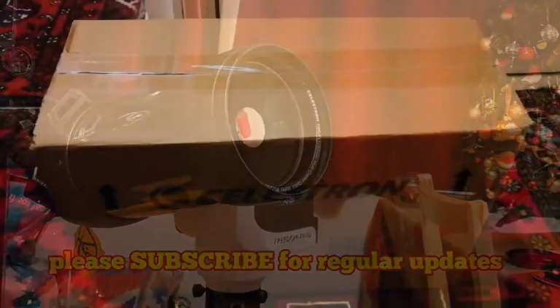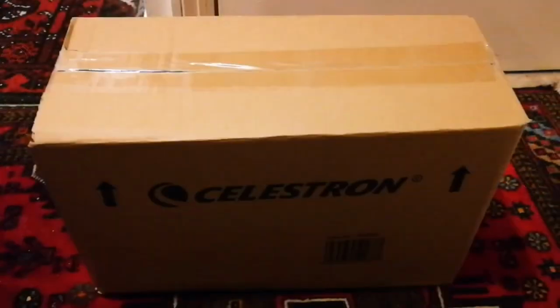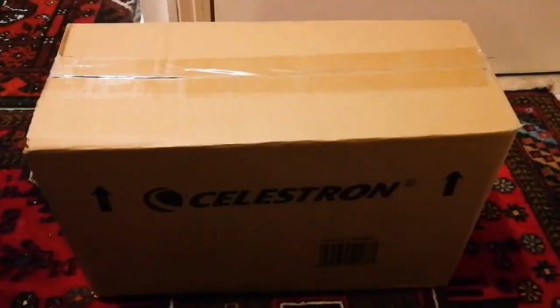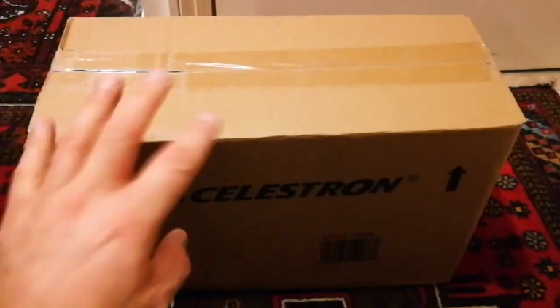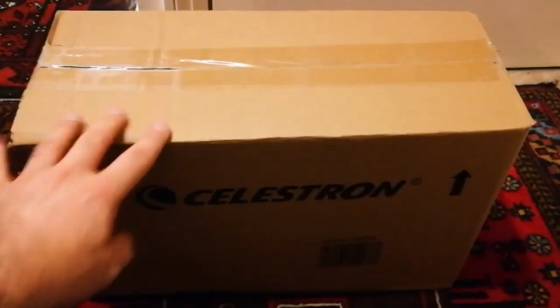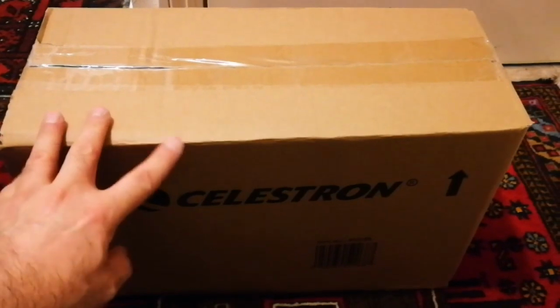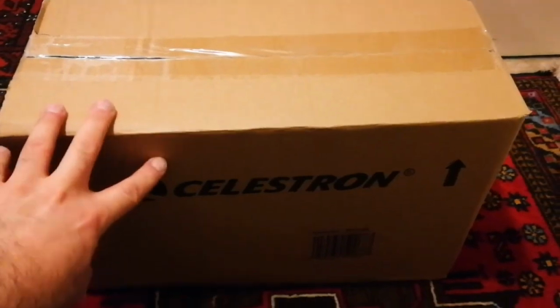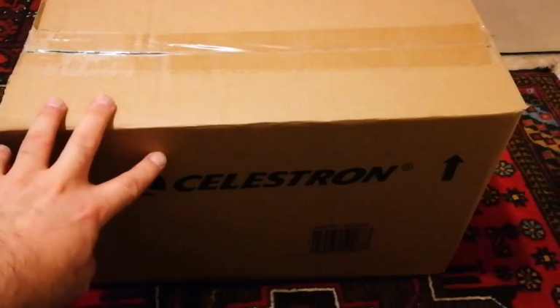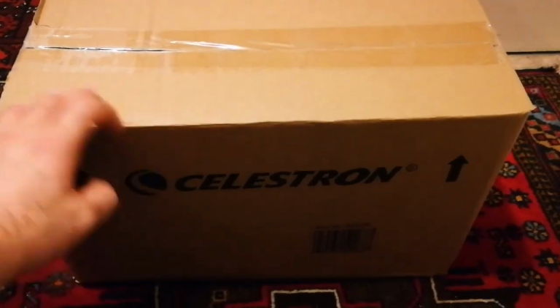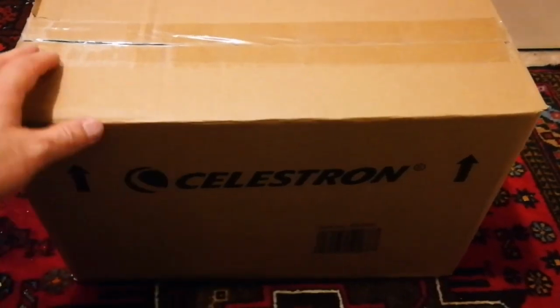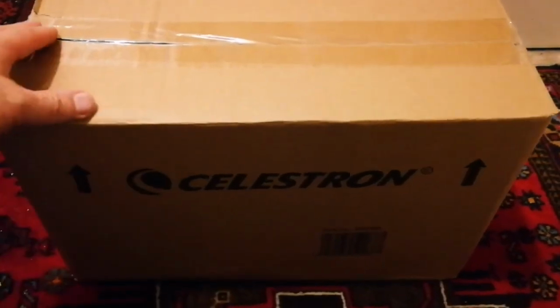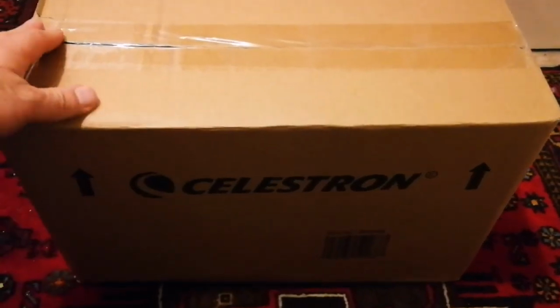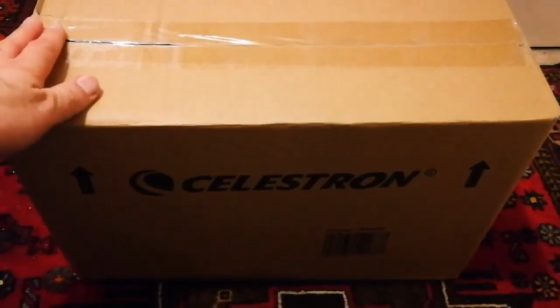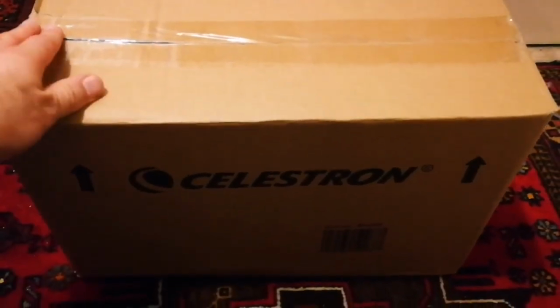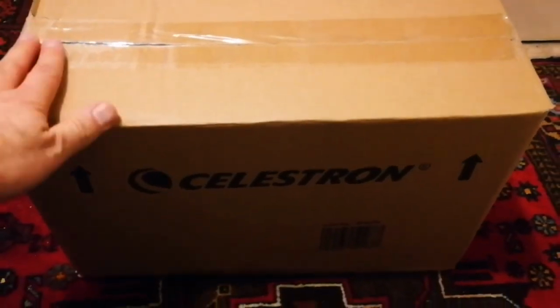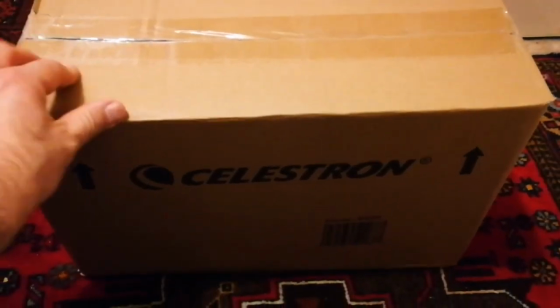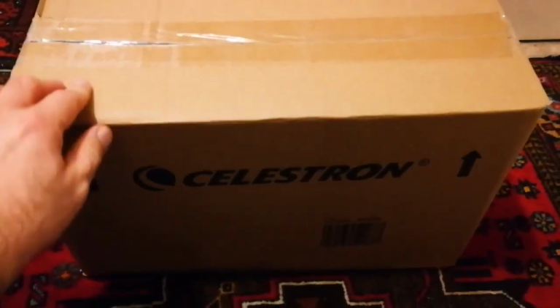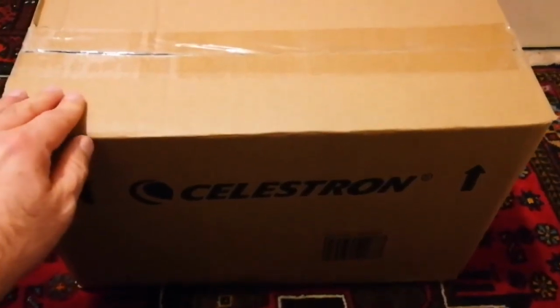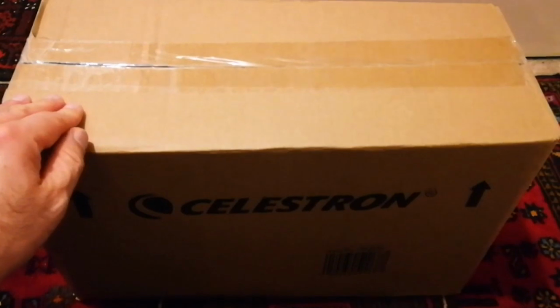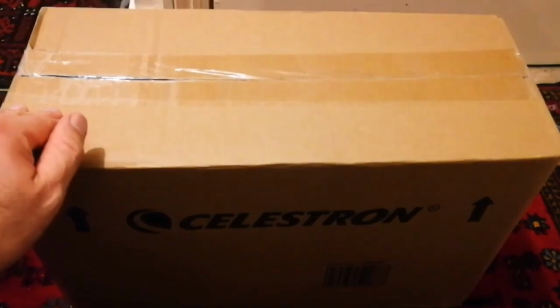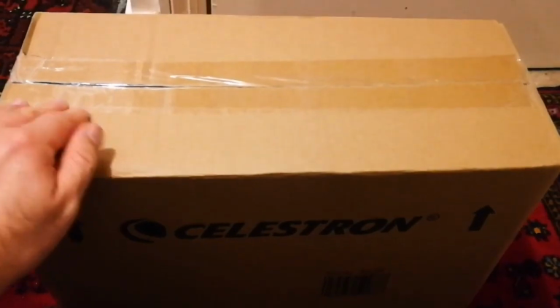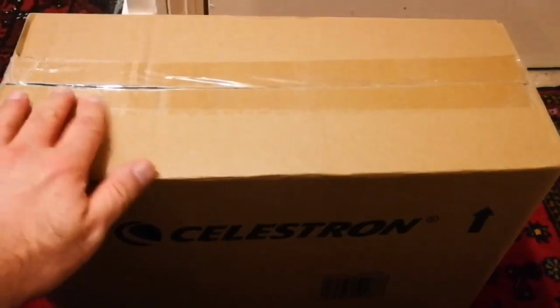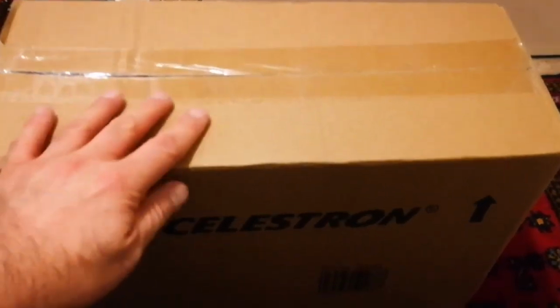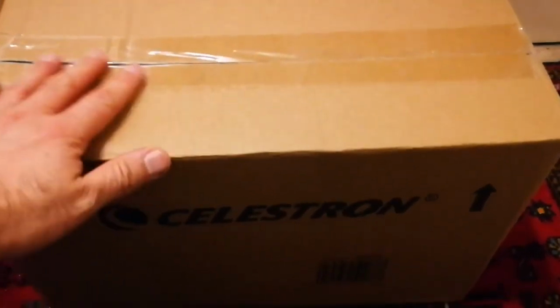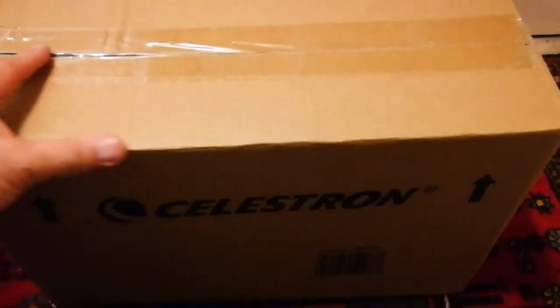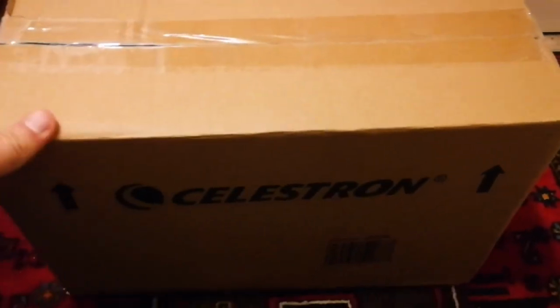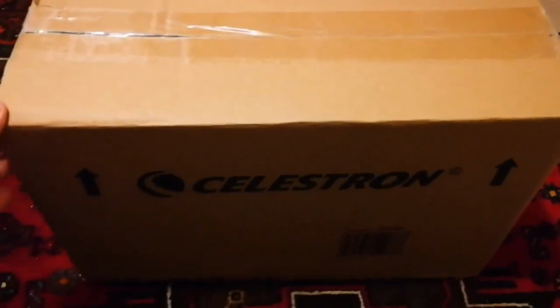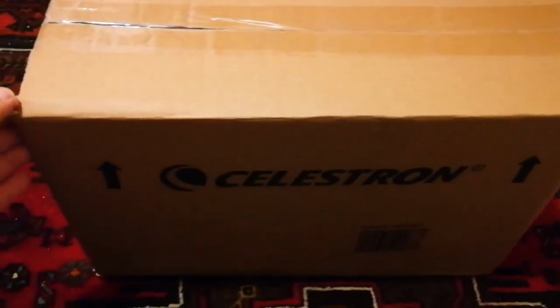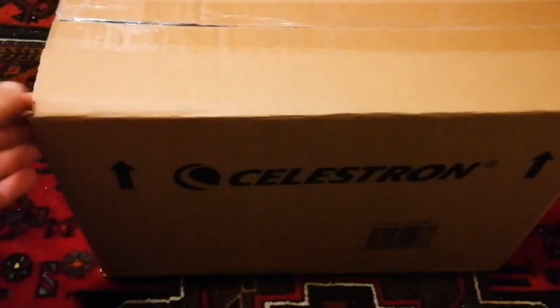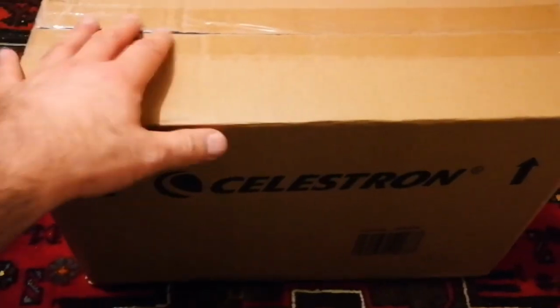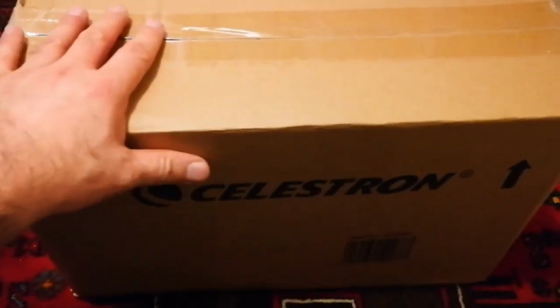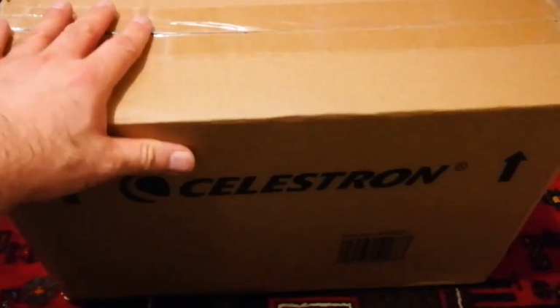This is an unboxing of a Celestron C90 Maksutov-Cassegrain telescope.